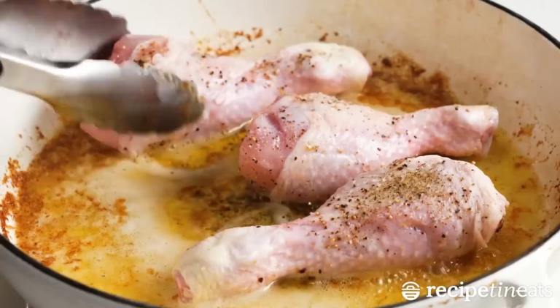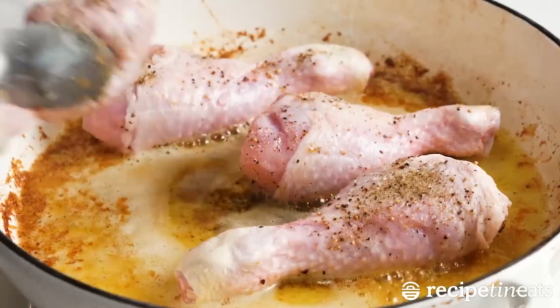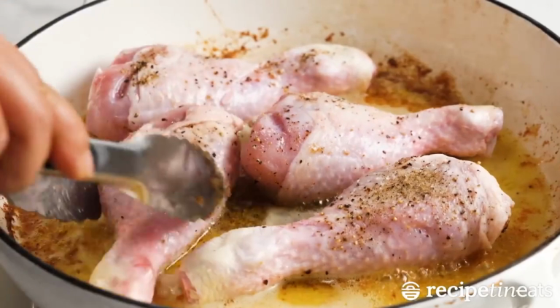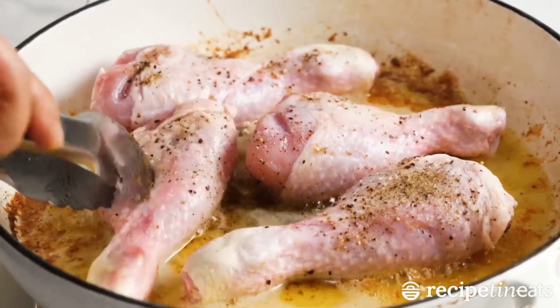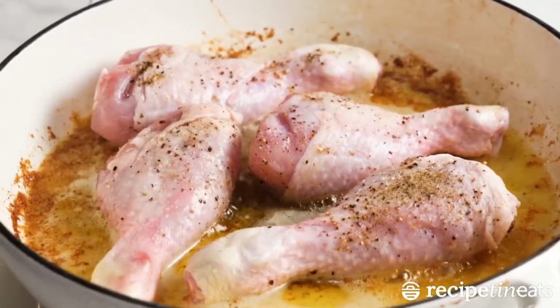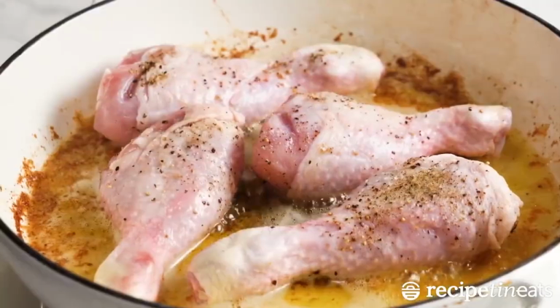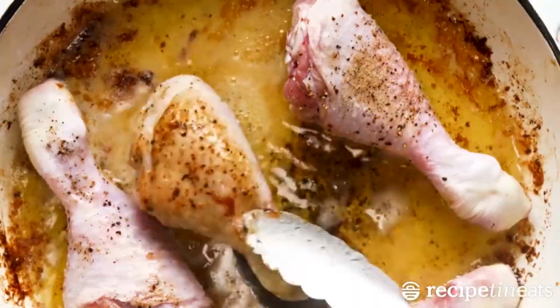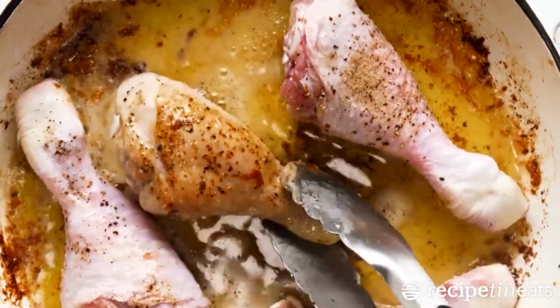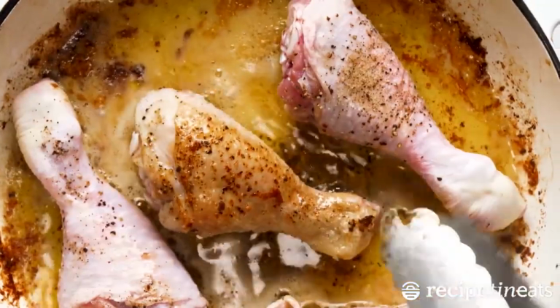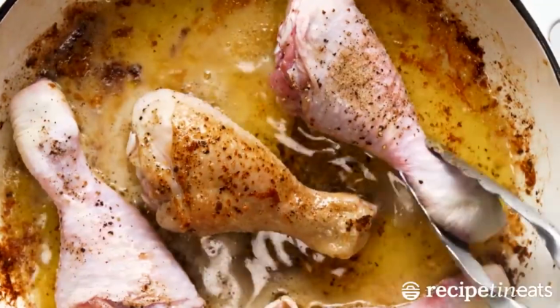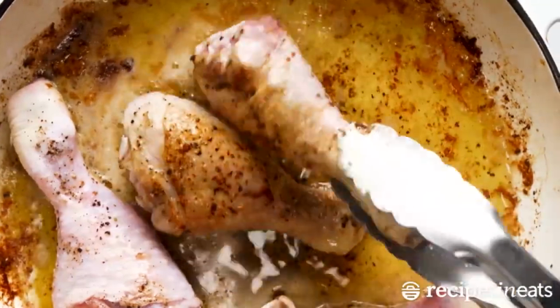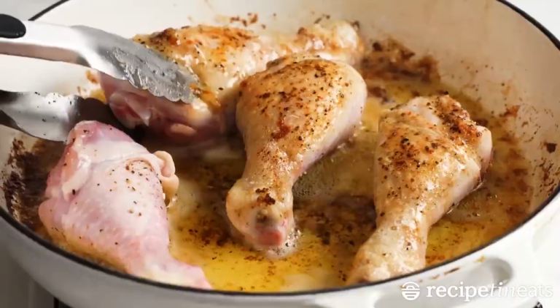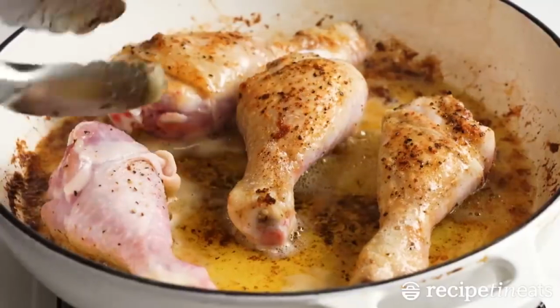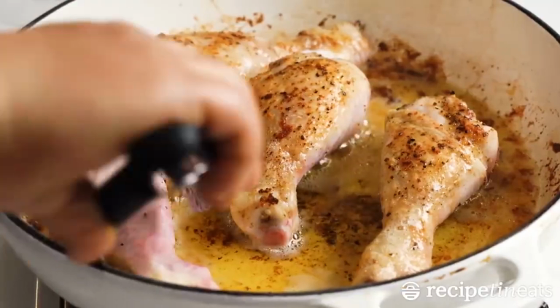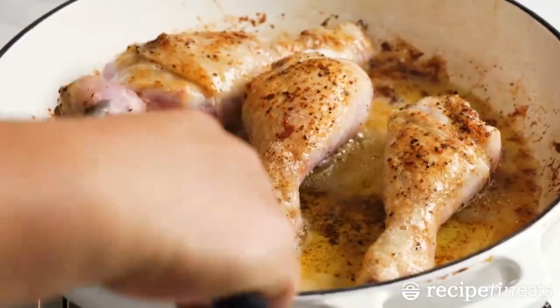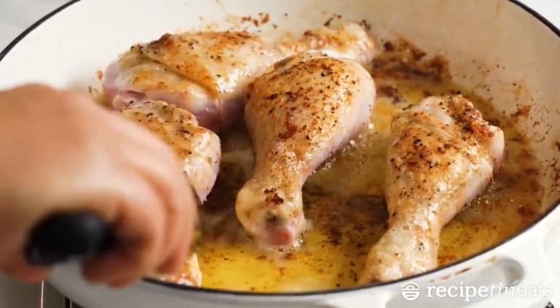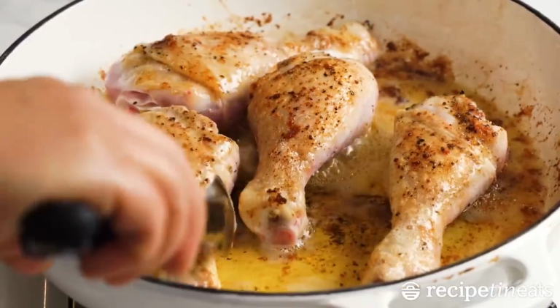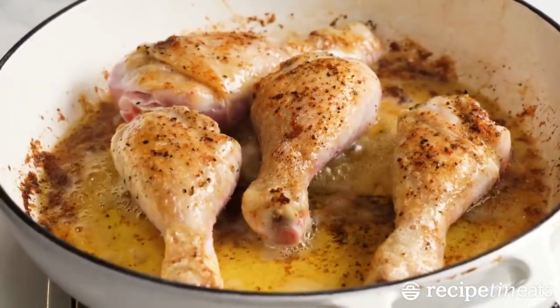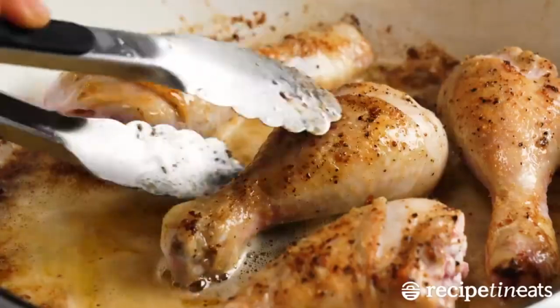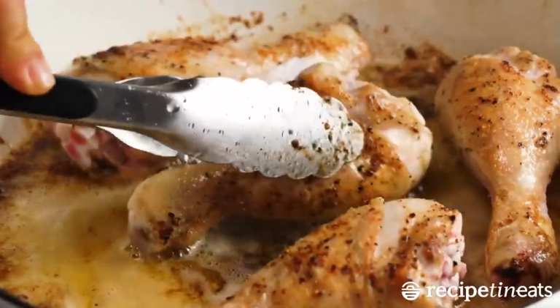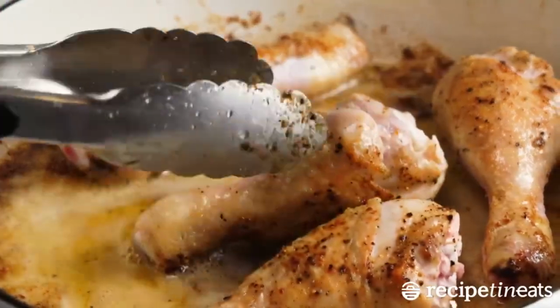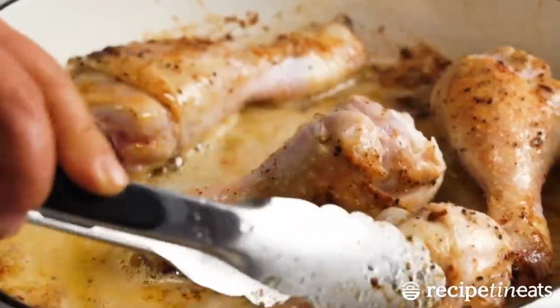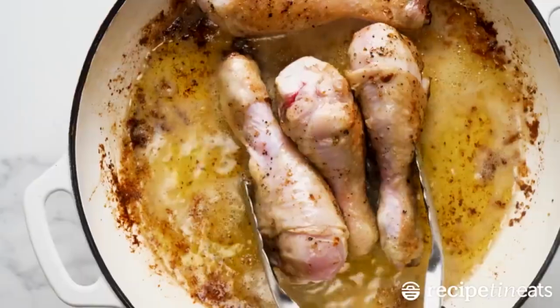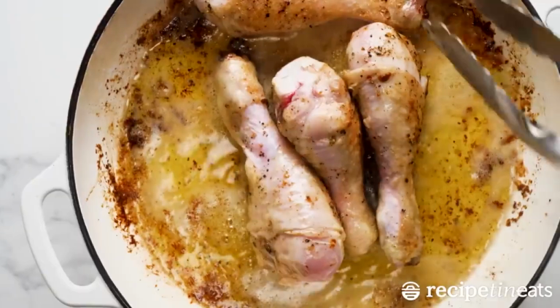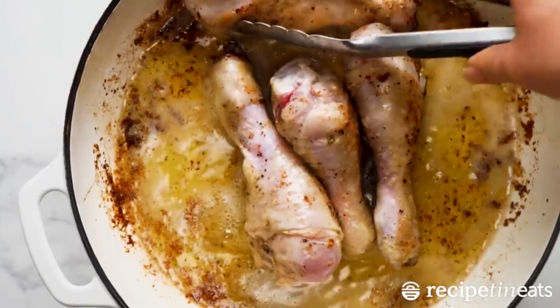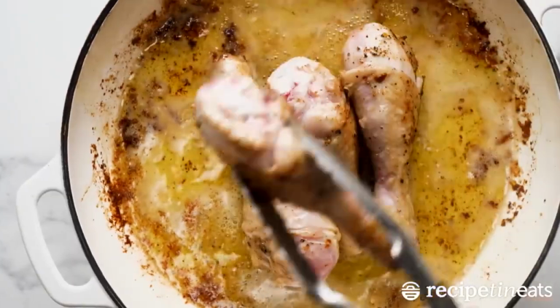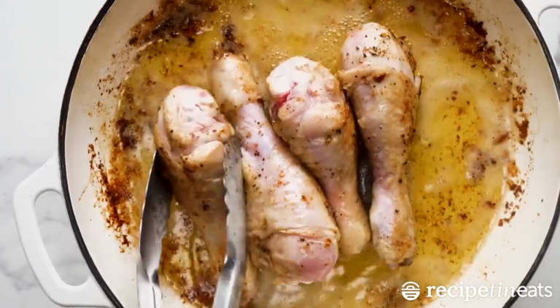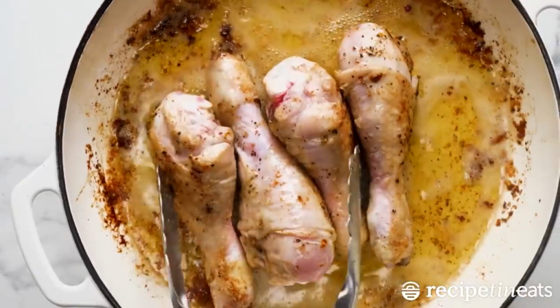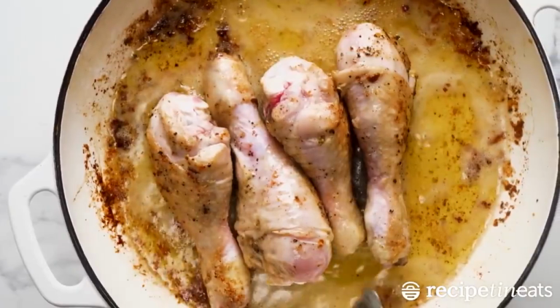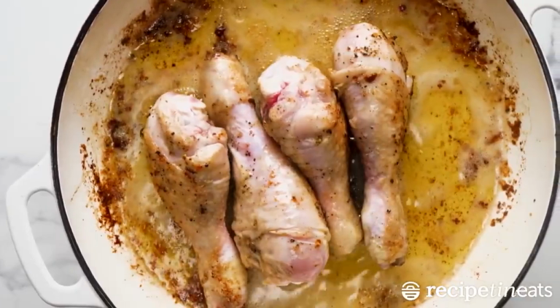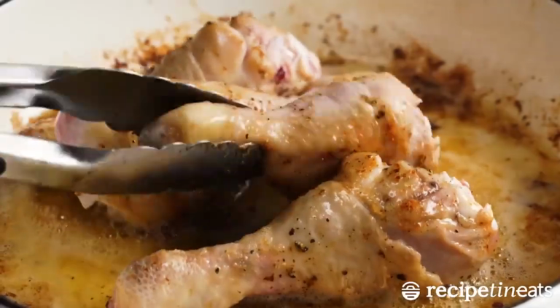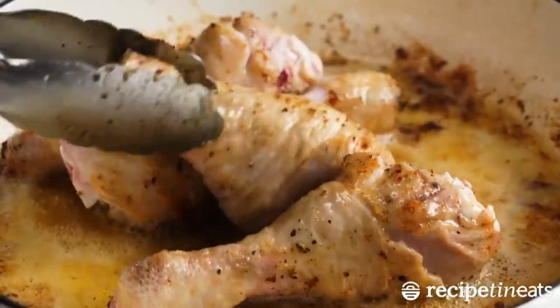Step 2. In the same skillet, add butter and melt, then add onion, carrot, celery, and mushrooms and cook until soft, 5 minutes. Add flour and cook 1 minute. Pour in wine and scrape up any bits on the bottom of the pan and reduce wine by half, about 7 minutes.